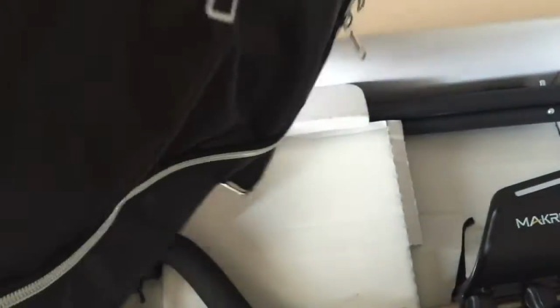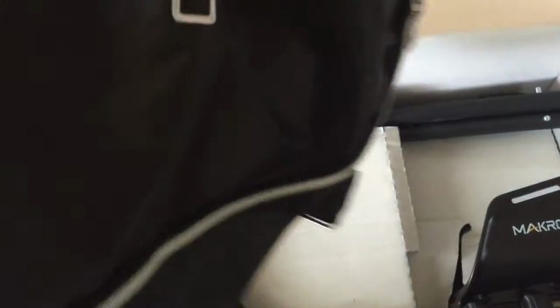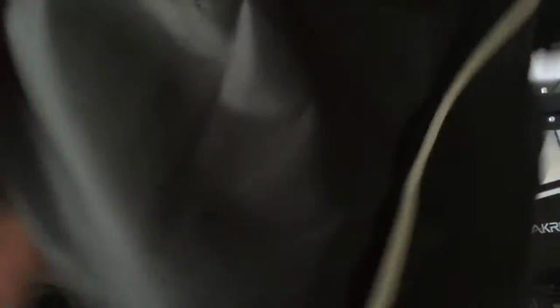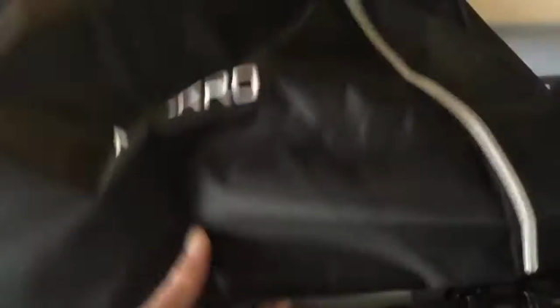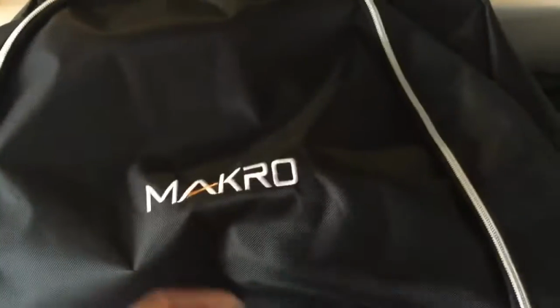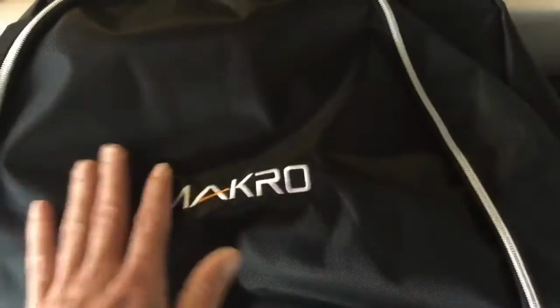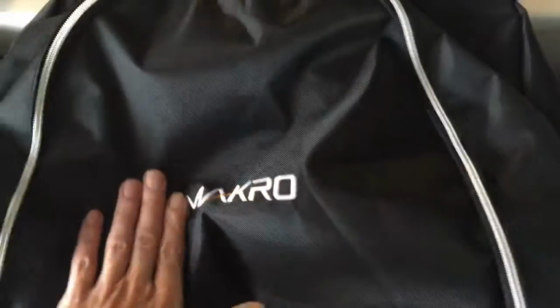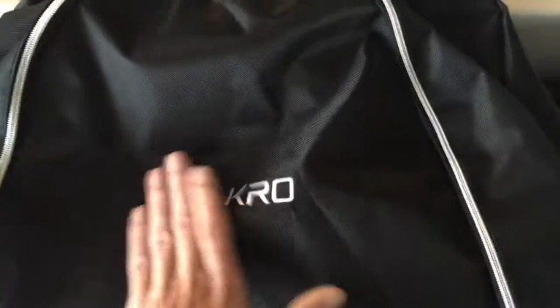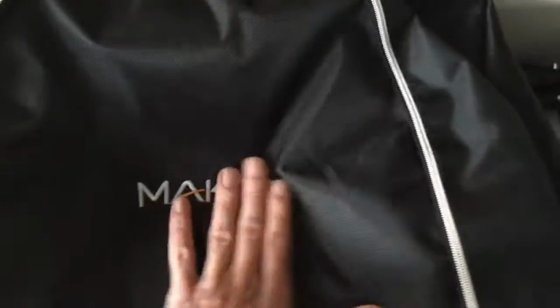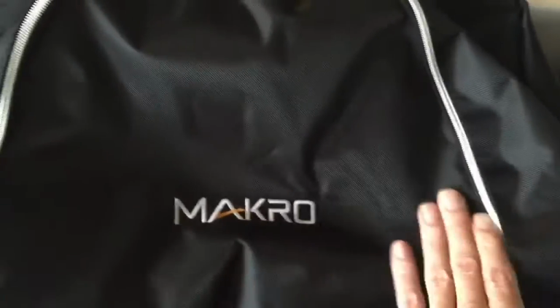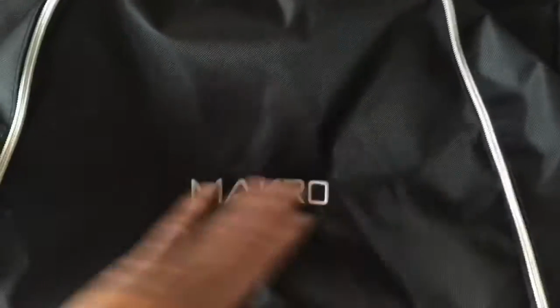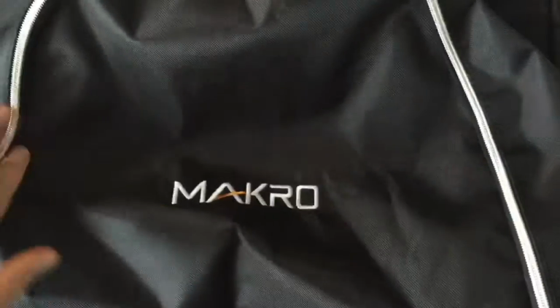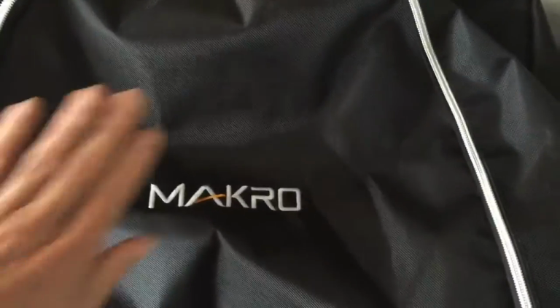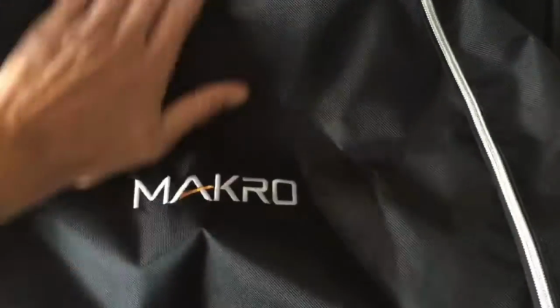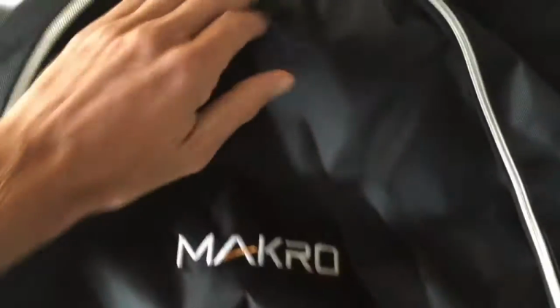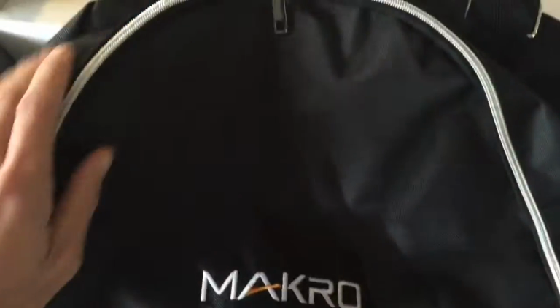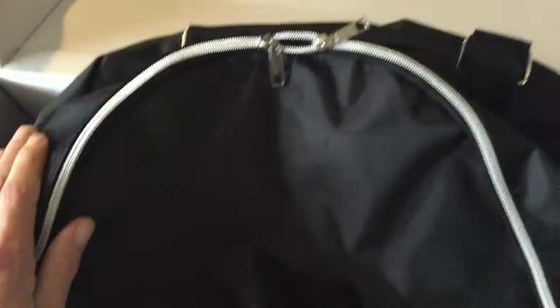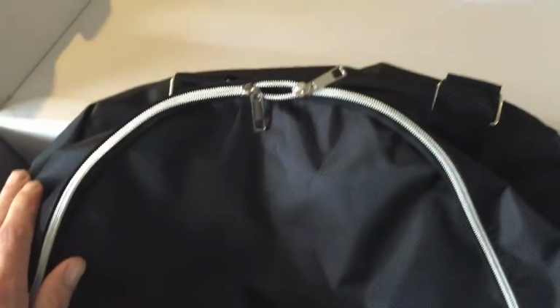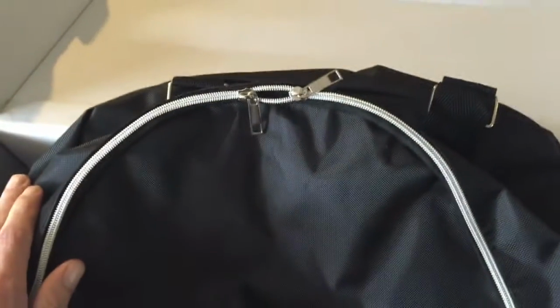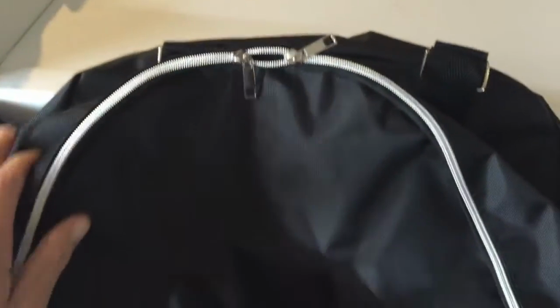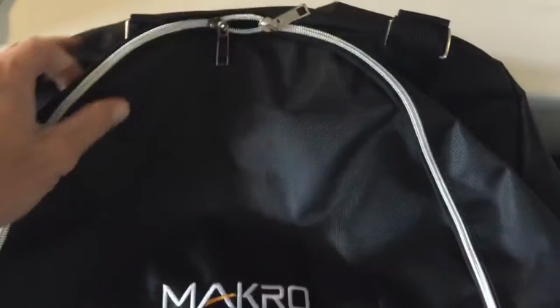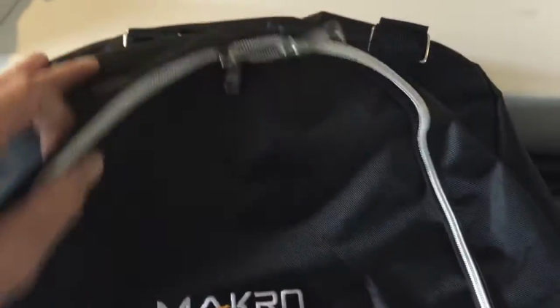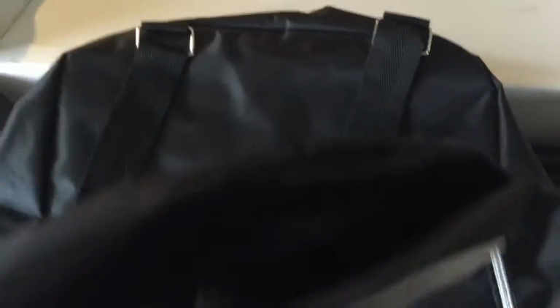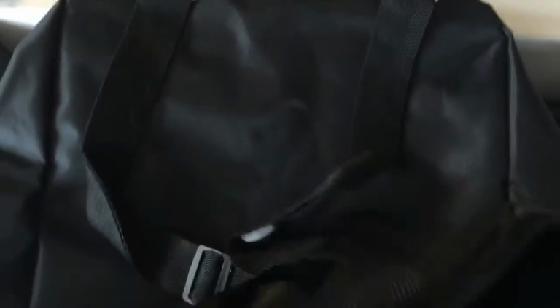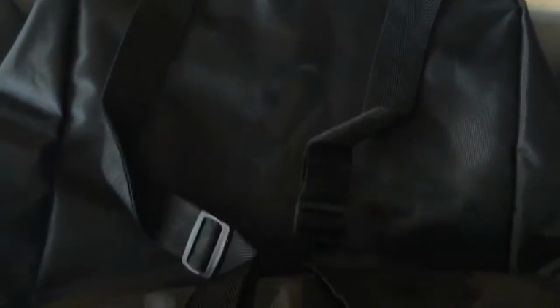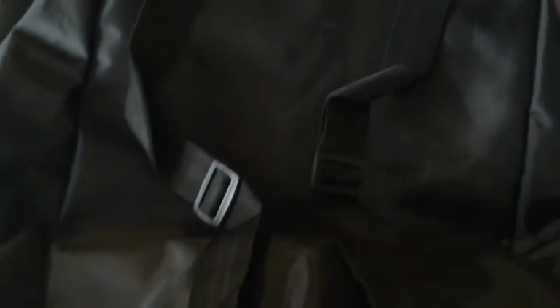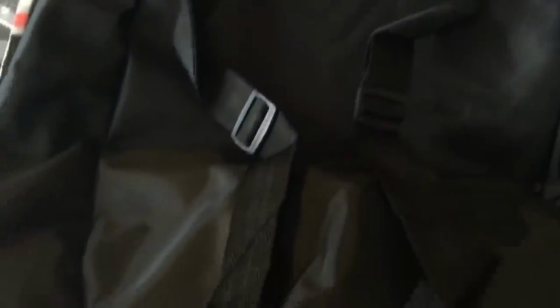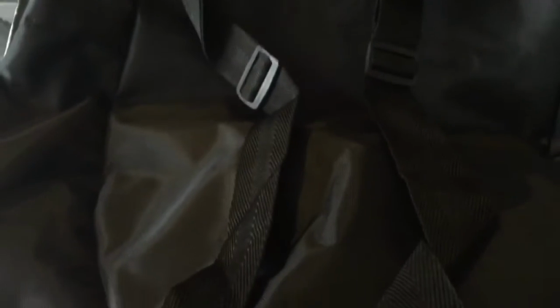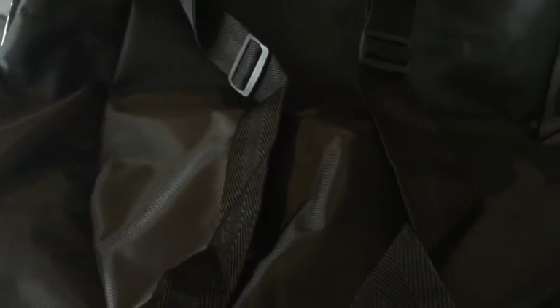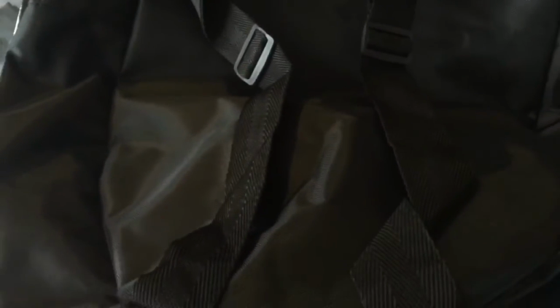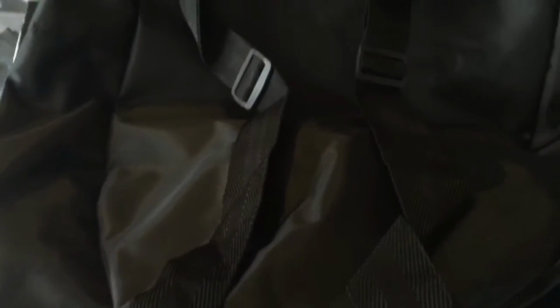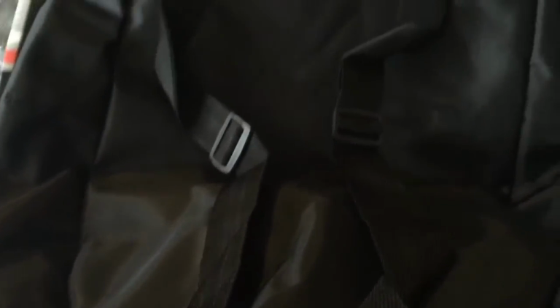Here we've got a great bag supplied by Makro. Not many companies actually supply these bags with their detectors, so it's awesome. Thanks Makro for supplying this.